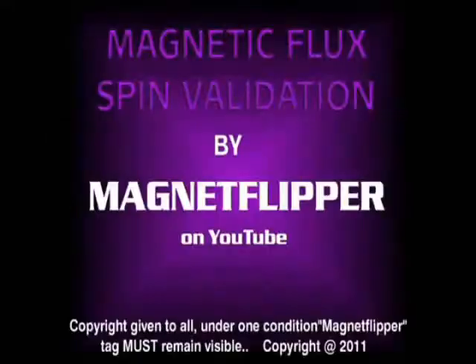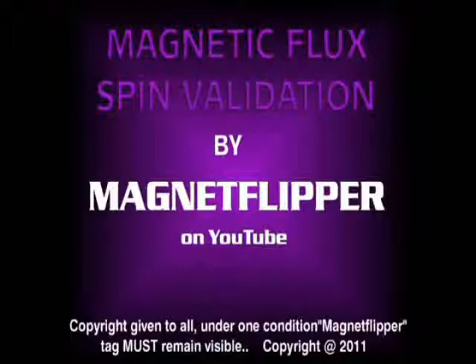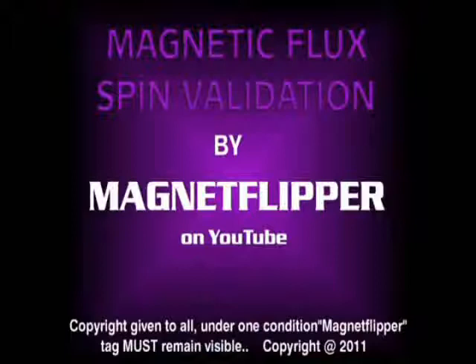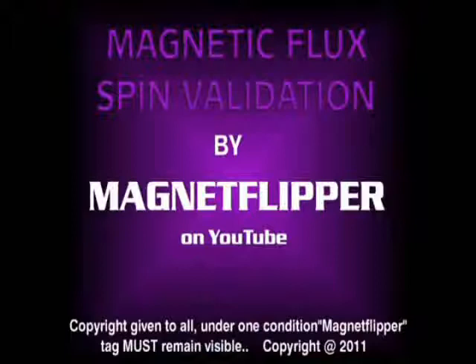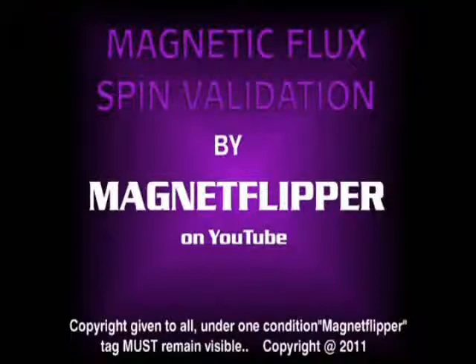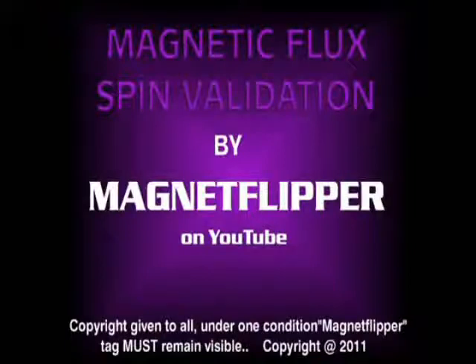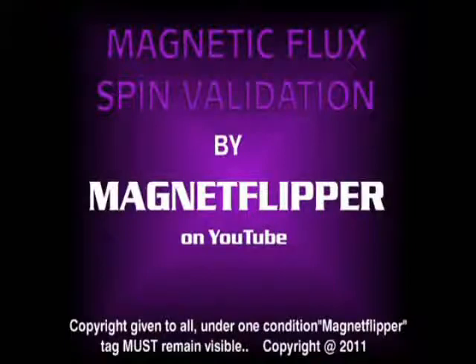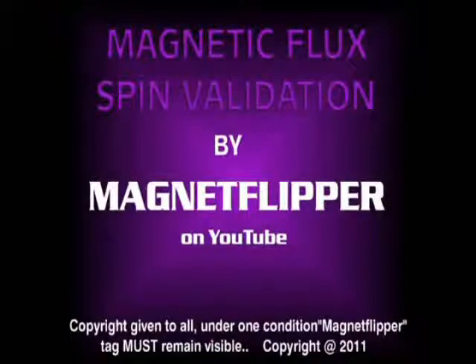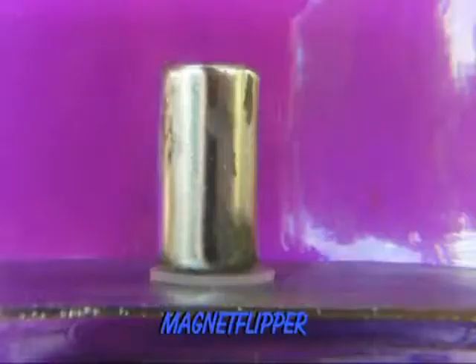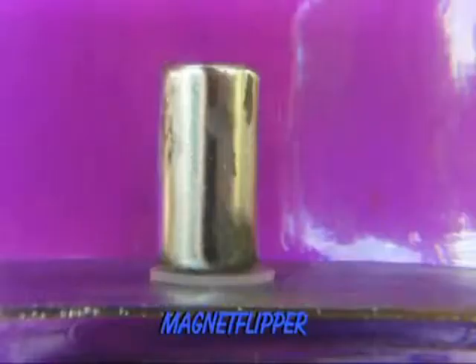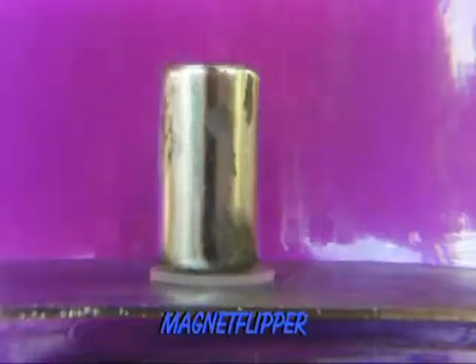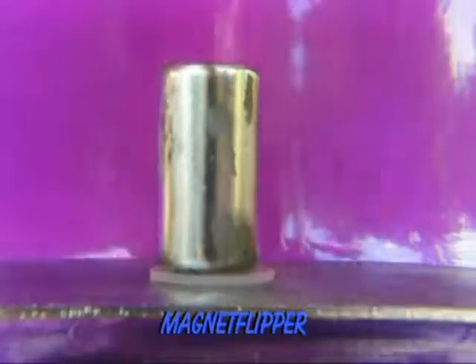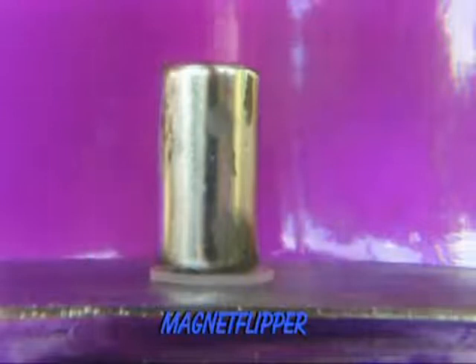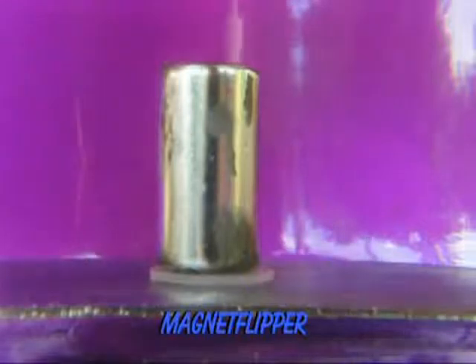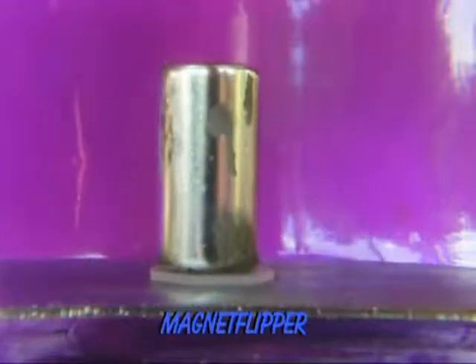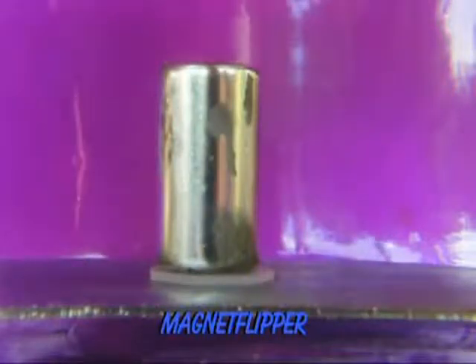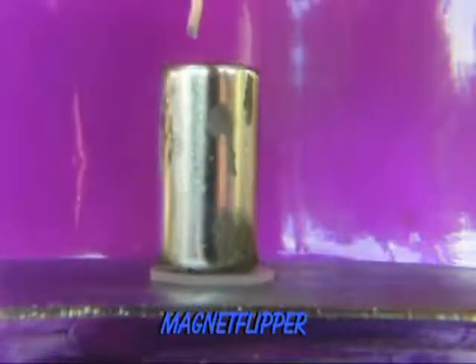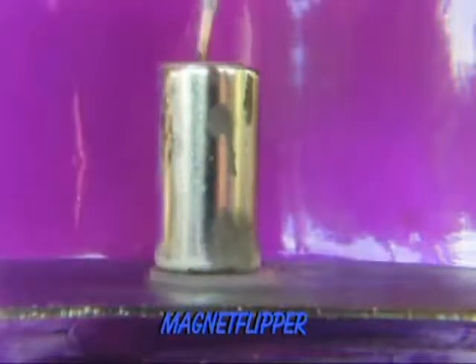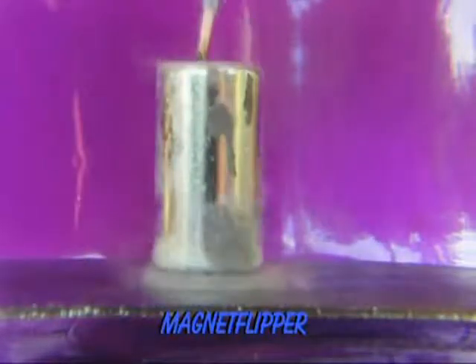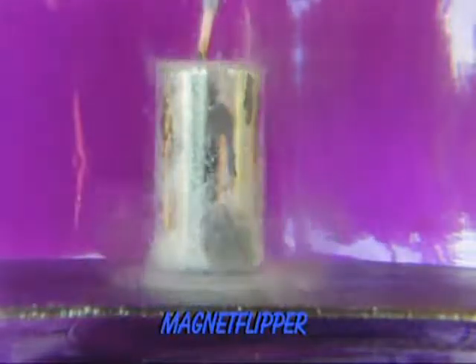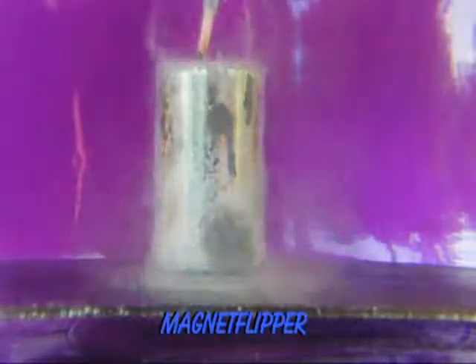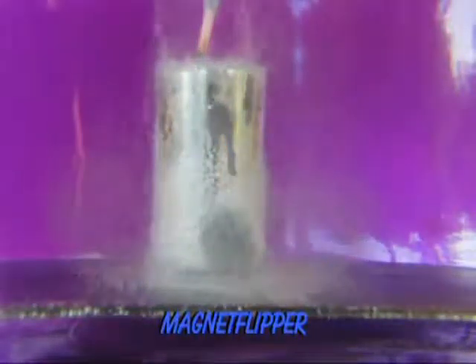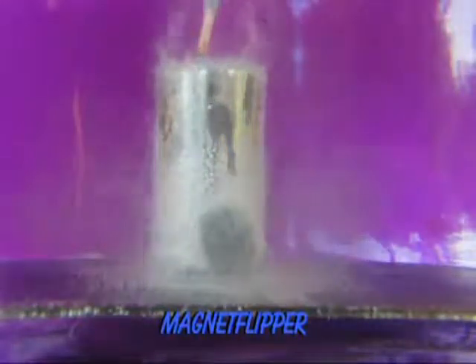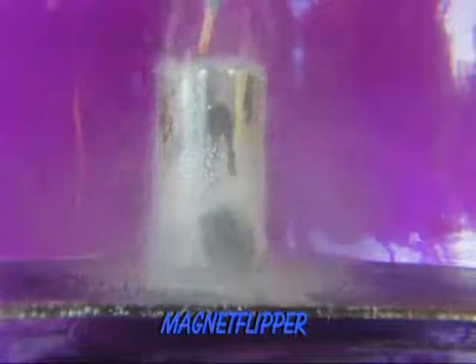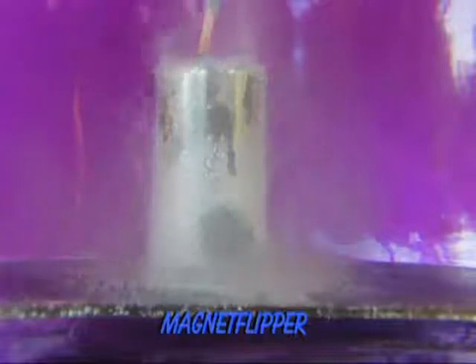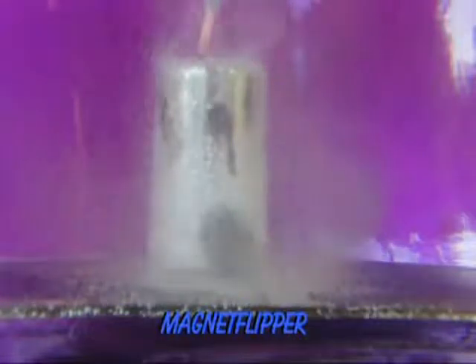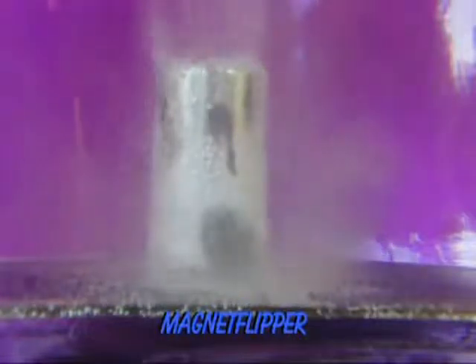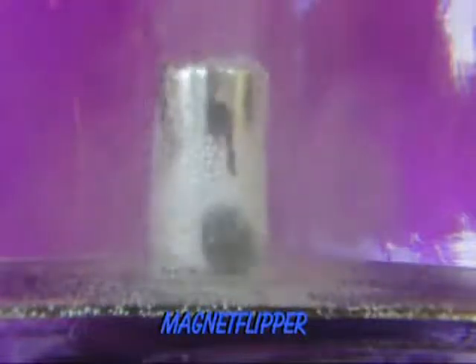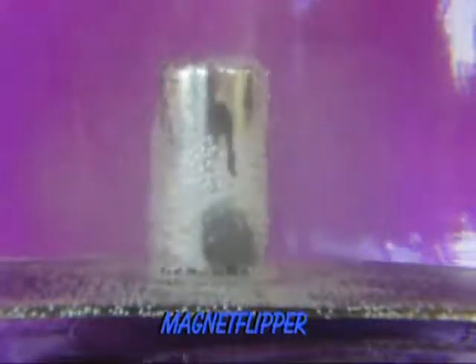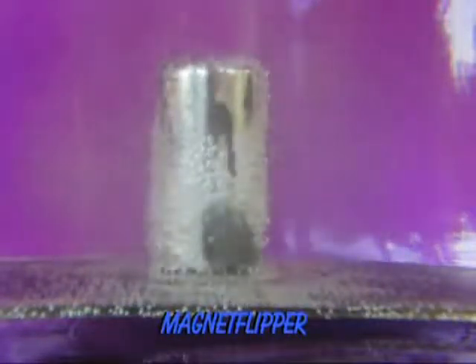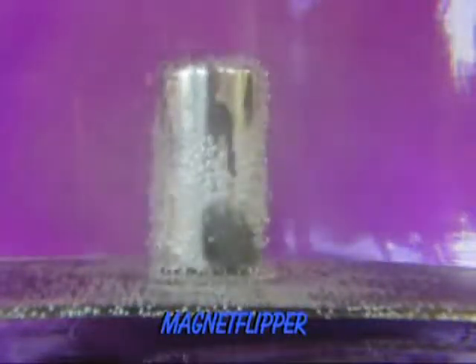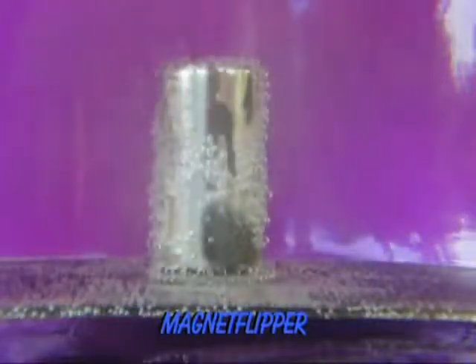I made this video to show that magnets have more than one field. Here is a magnet sitting in water, sitting in a glass jar, sitting on a metal plate, with a plastic insulator between the magnet and the metal plate.